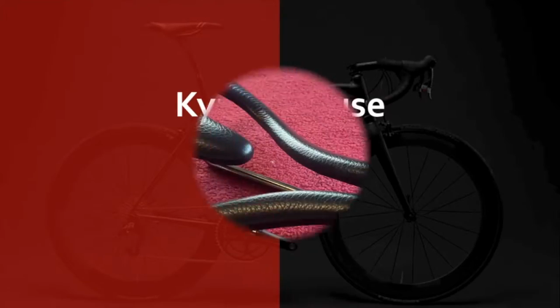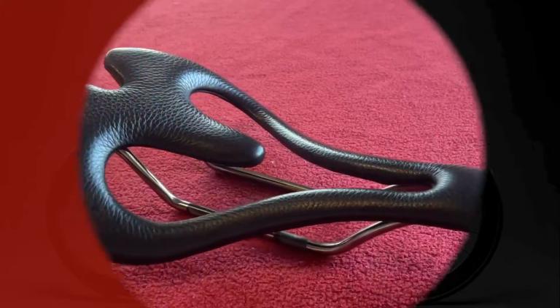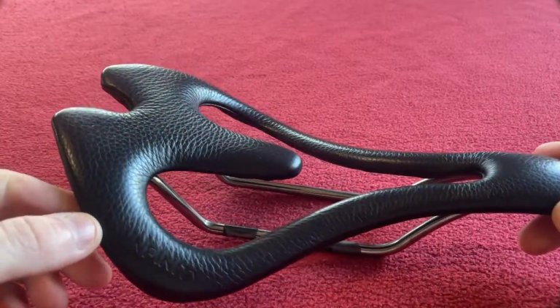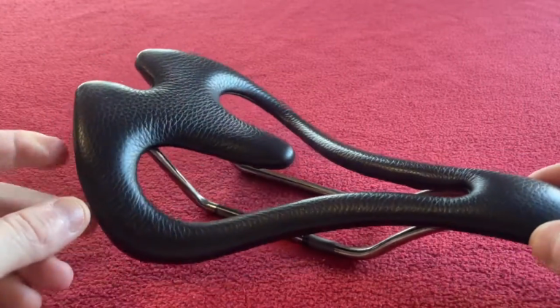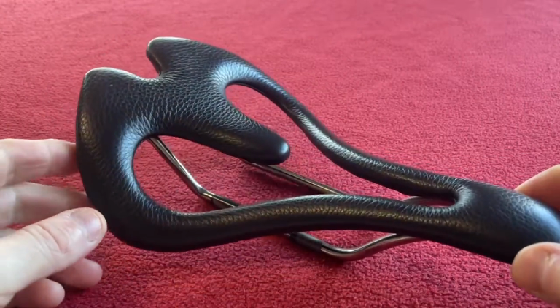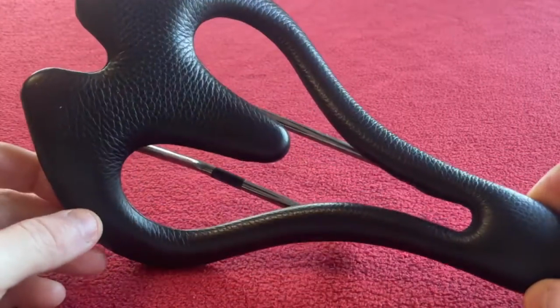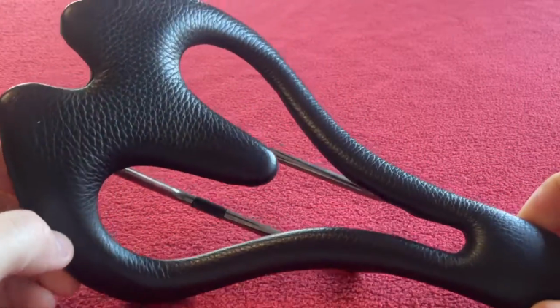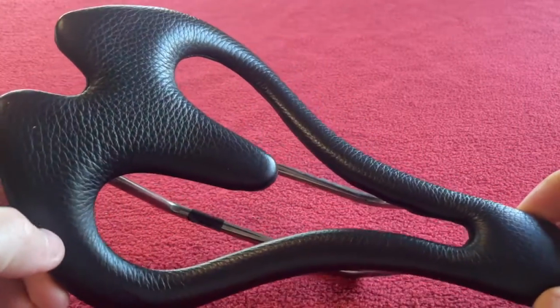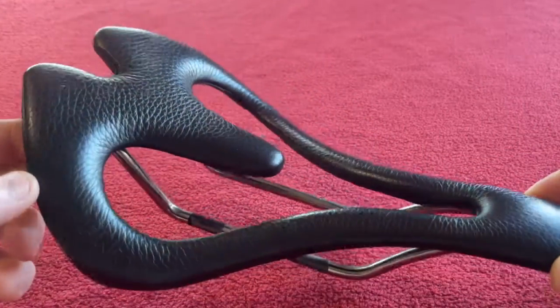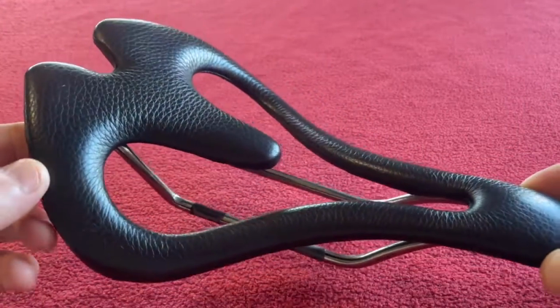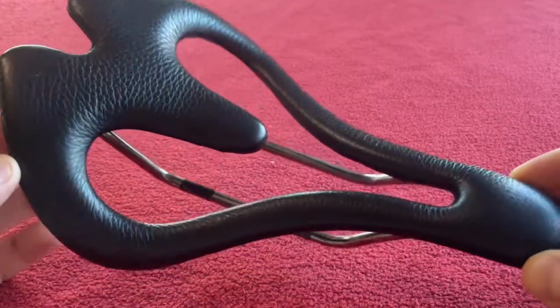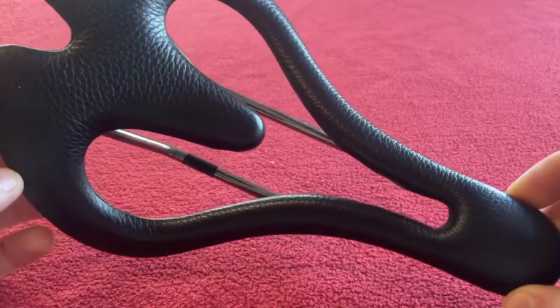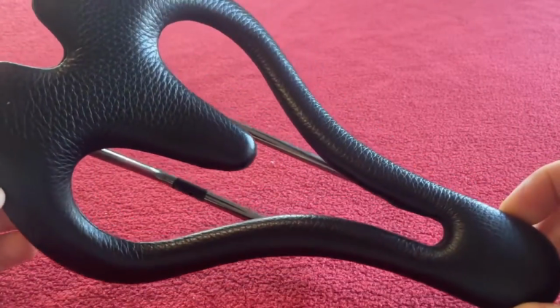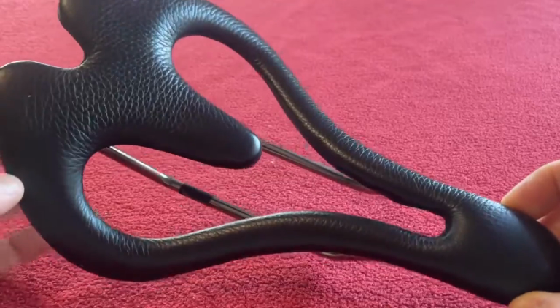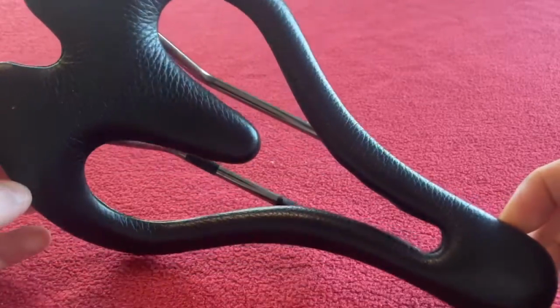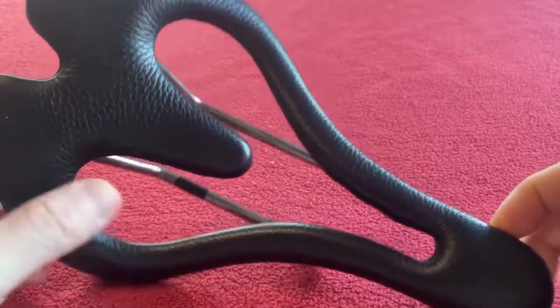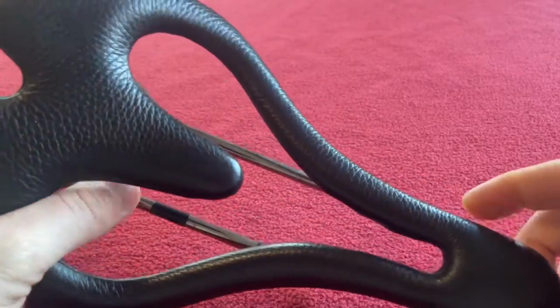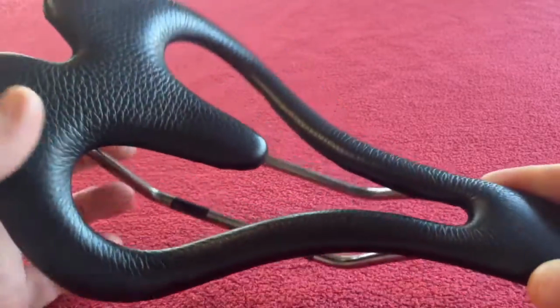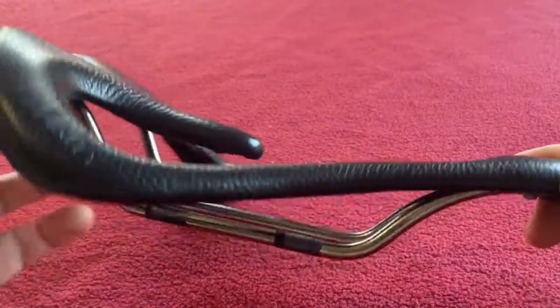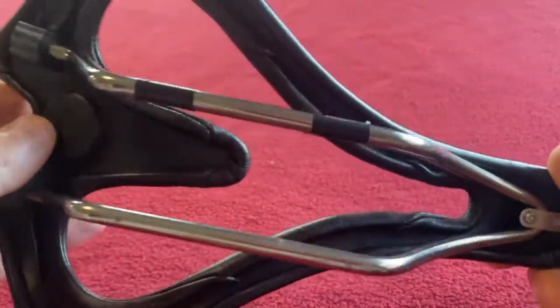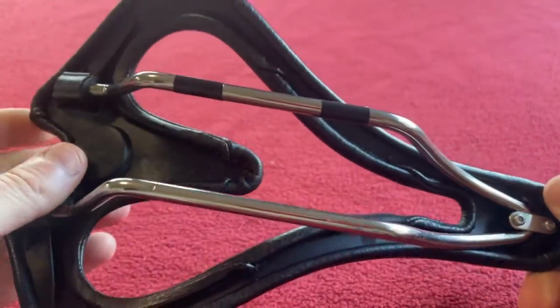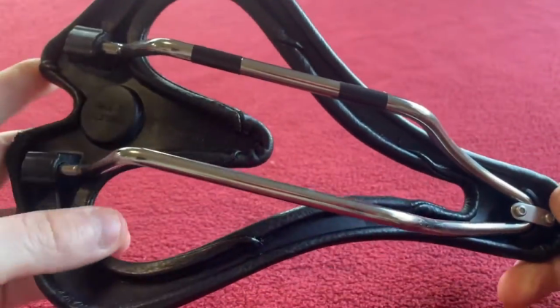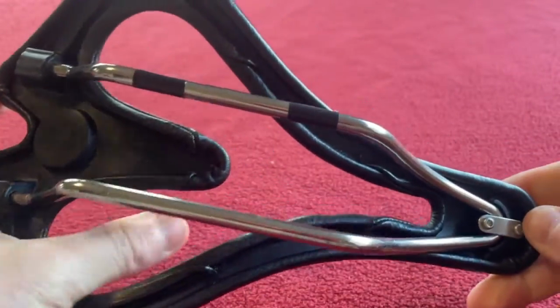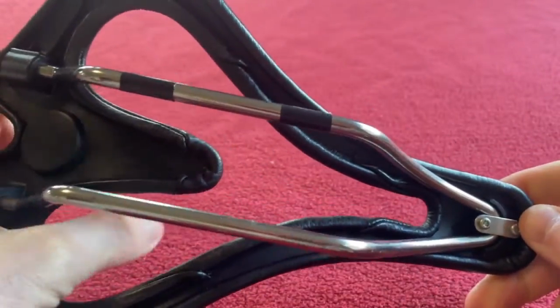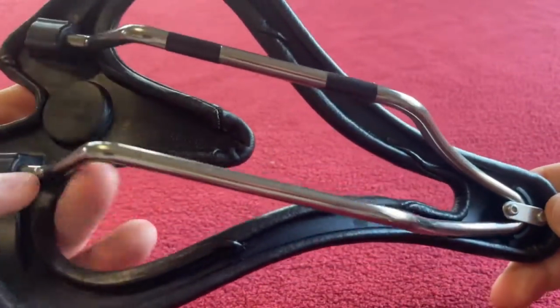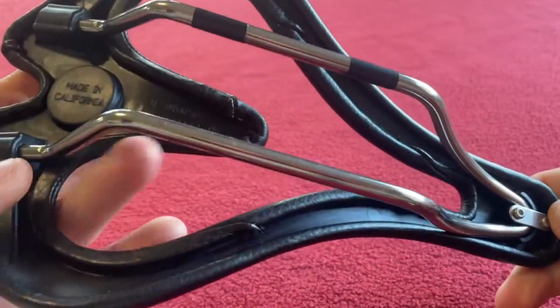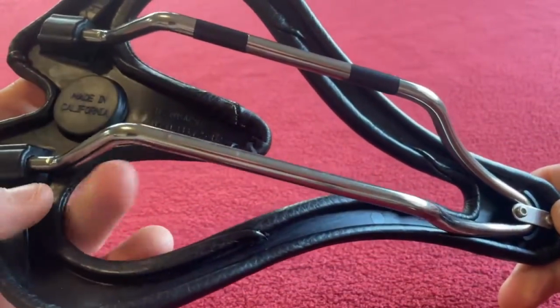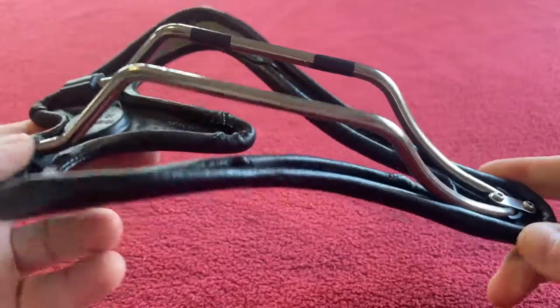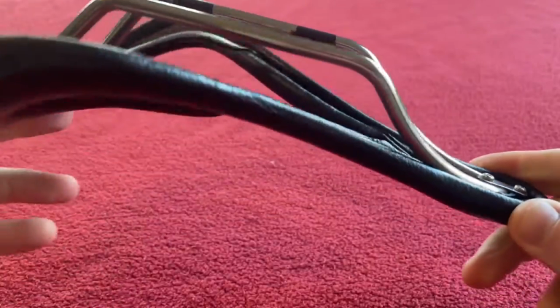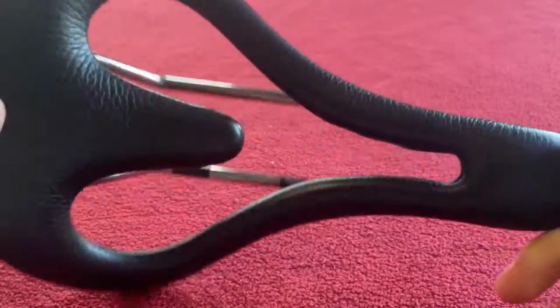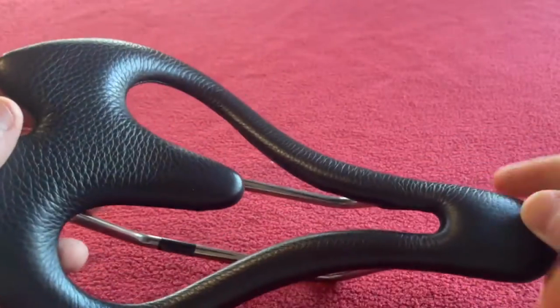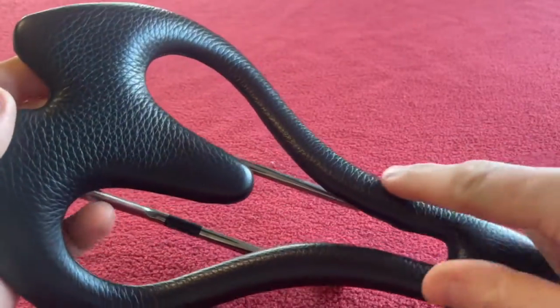I'm just going to spin it round in case you haven't seen one of these before. It's a very strange looking saddle — as you can see, nothing, just like a shape.